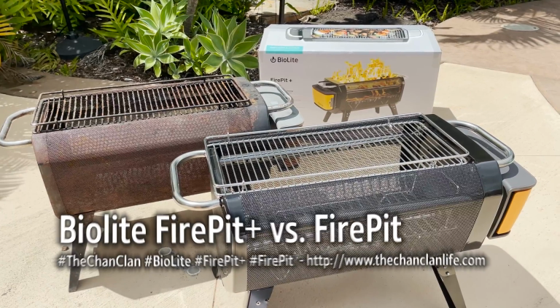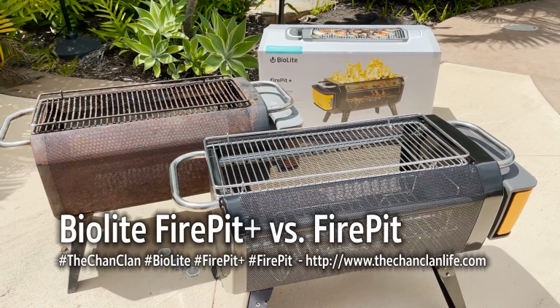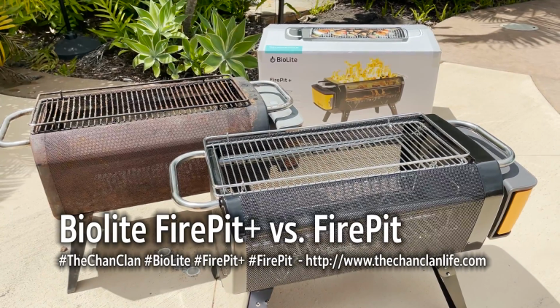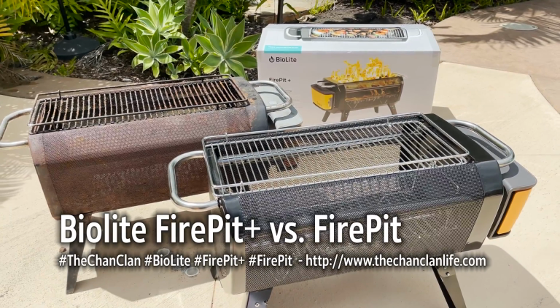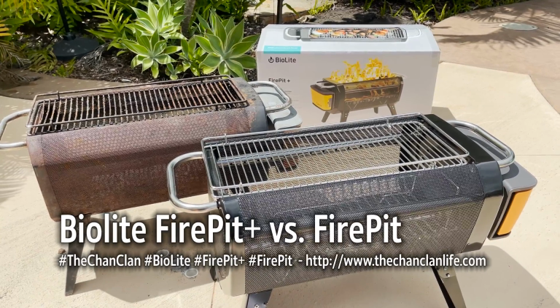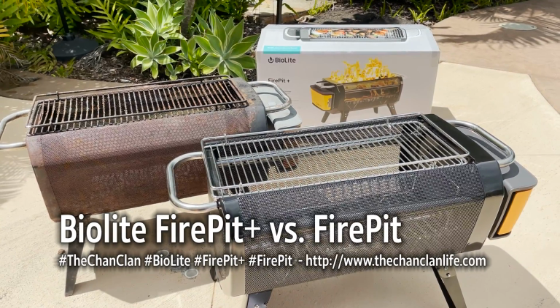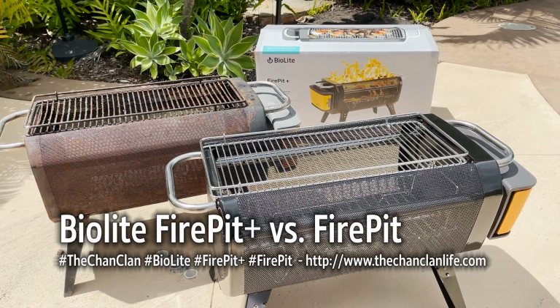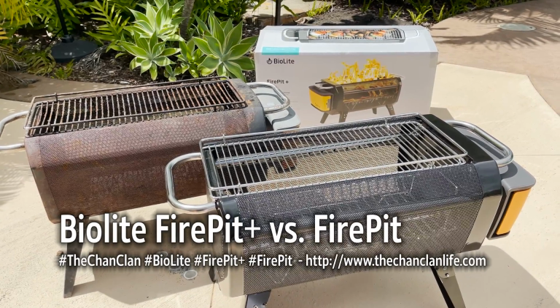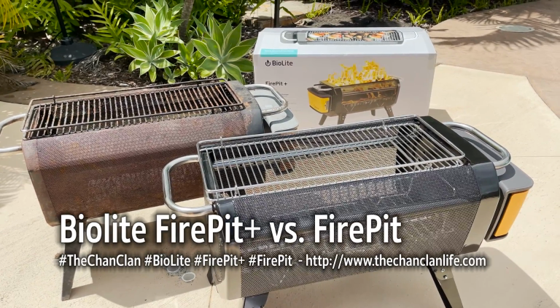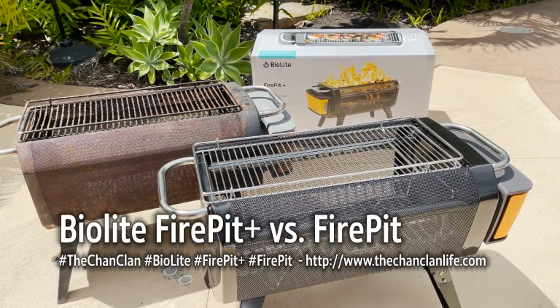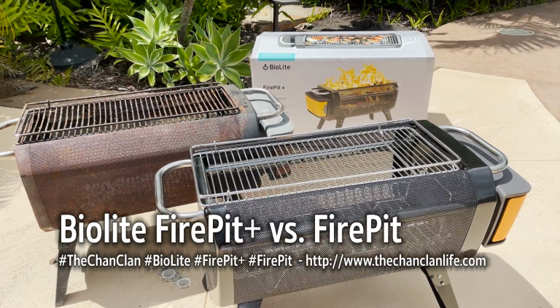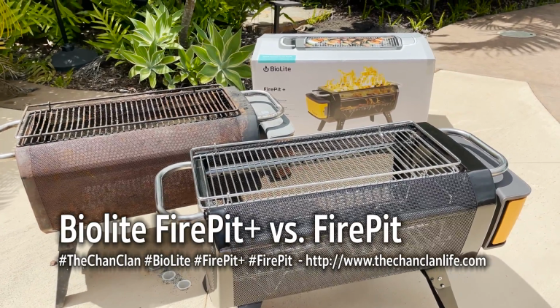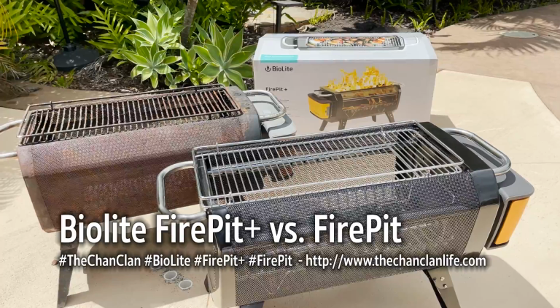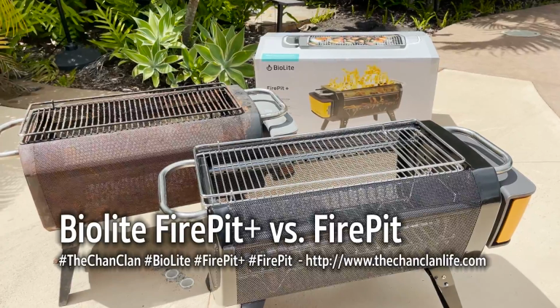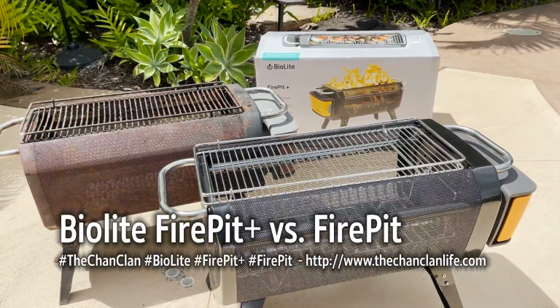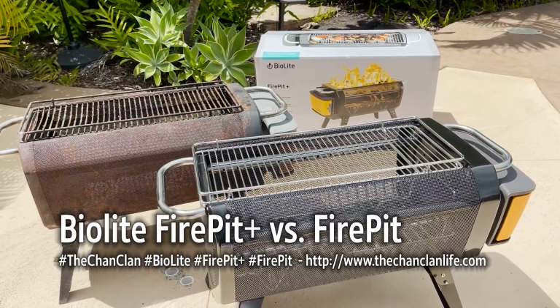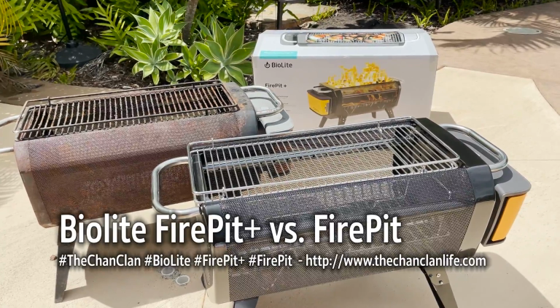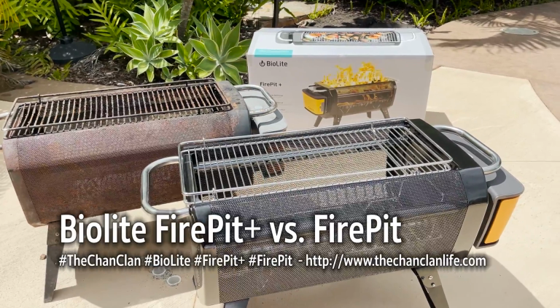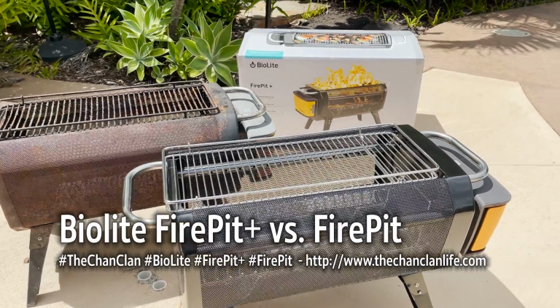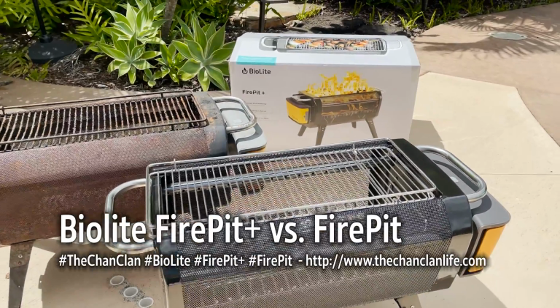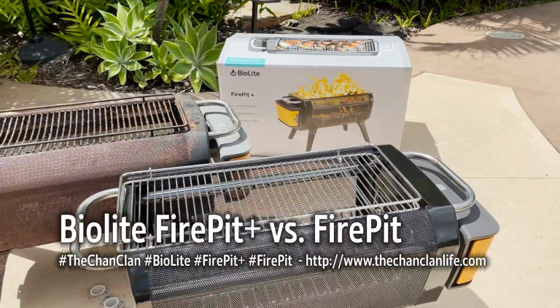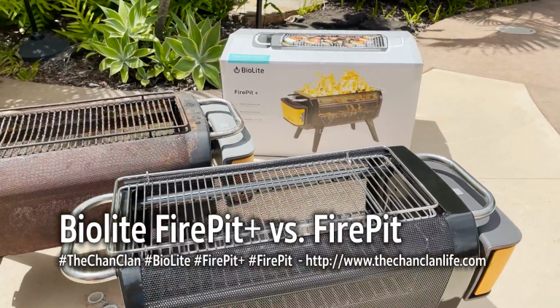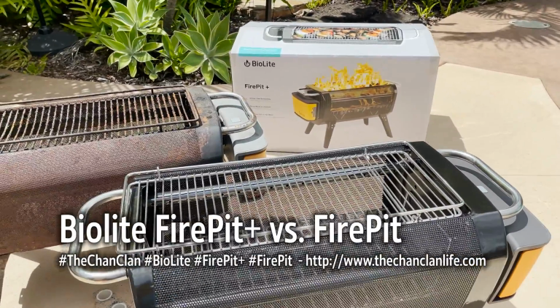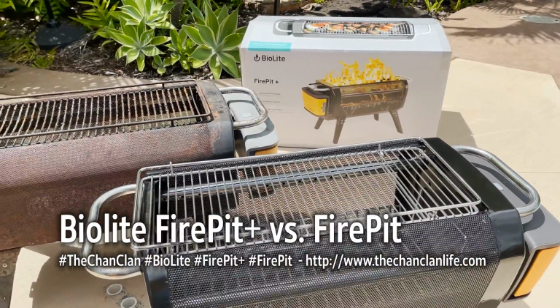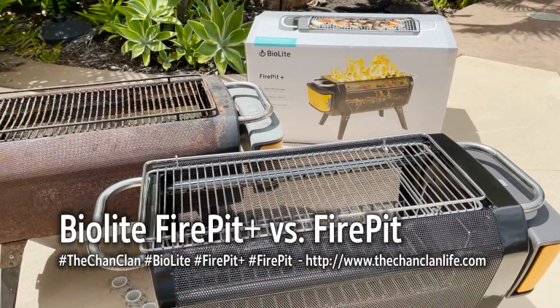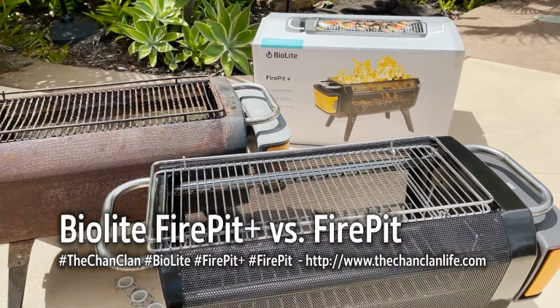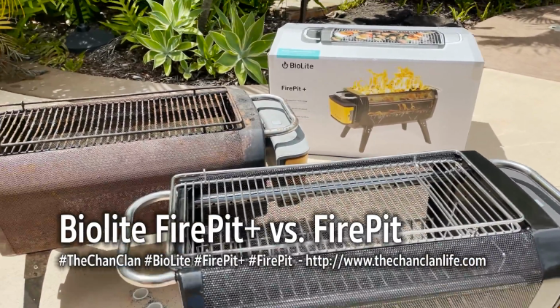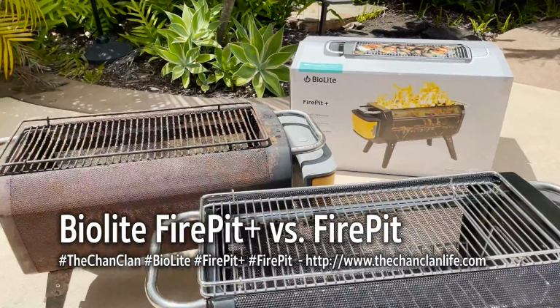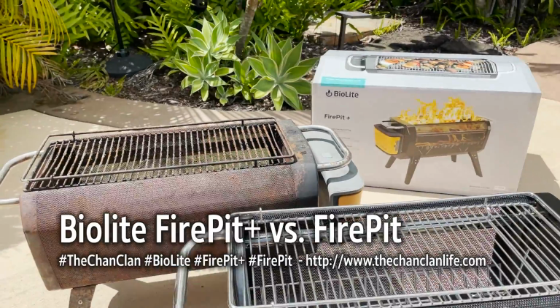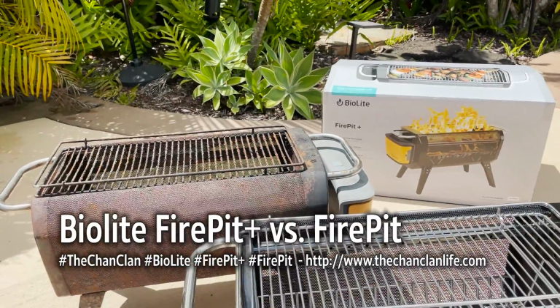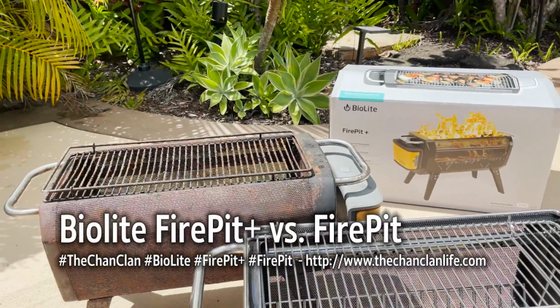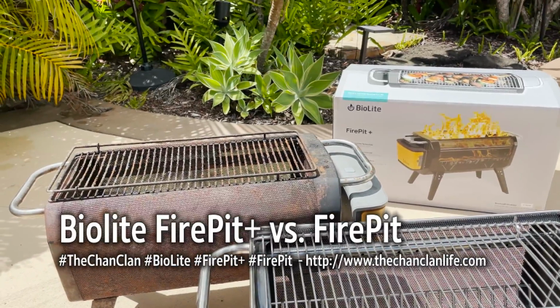Hey Chanclan Tech Talk viewers, this is Dan and I am posting up a review of the Fire Pit Plus as compared to our old BioLite Fire Pit.